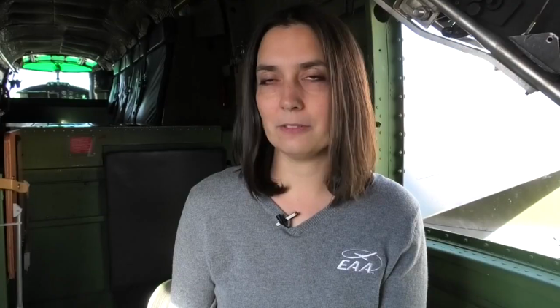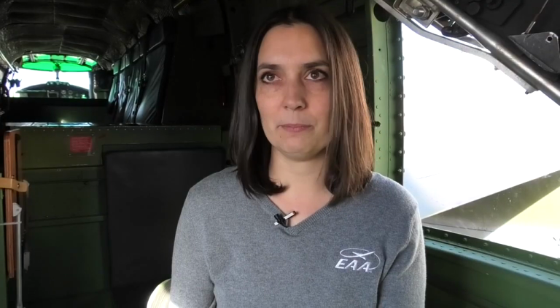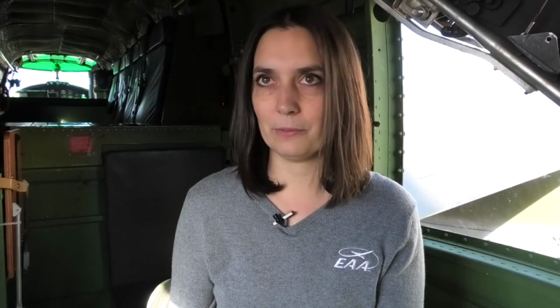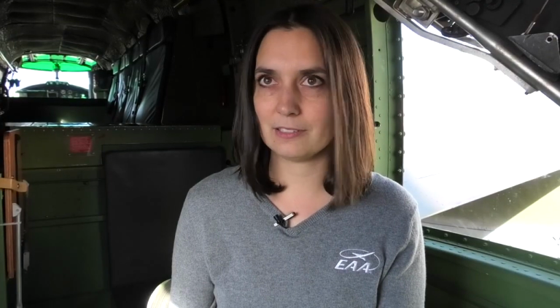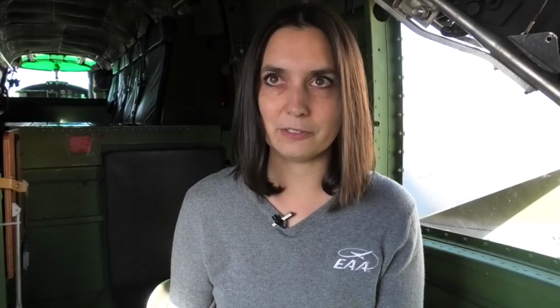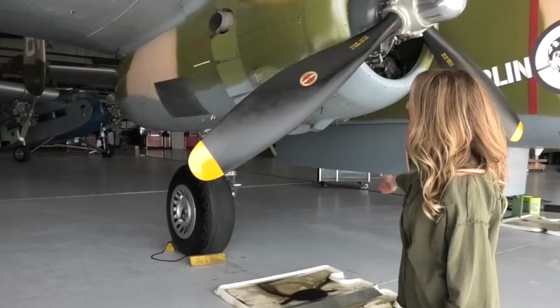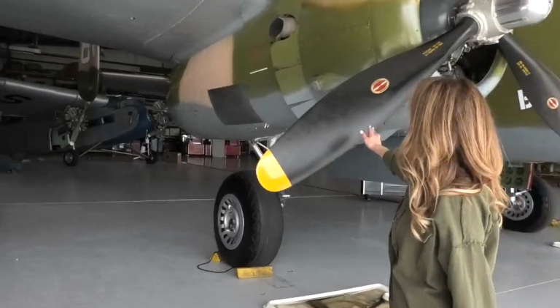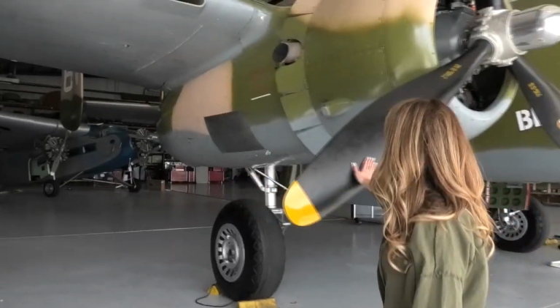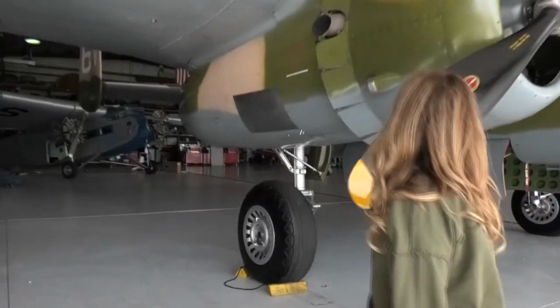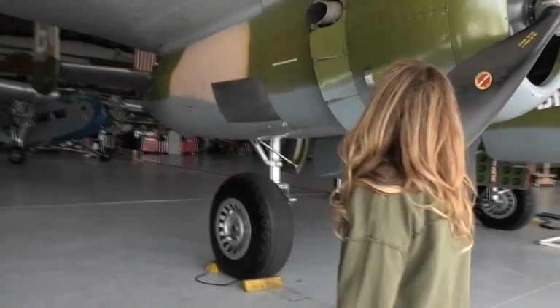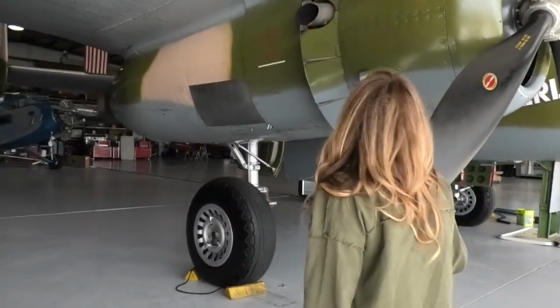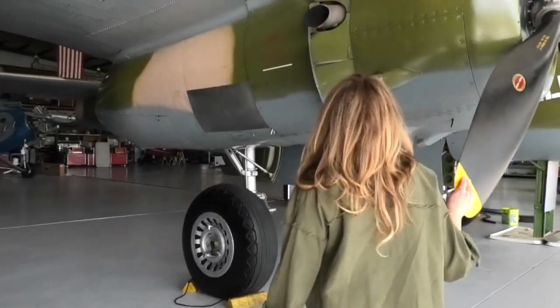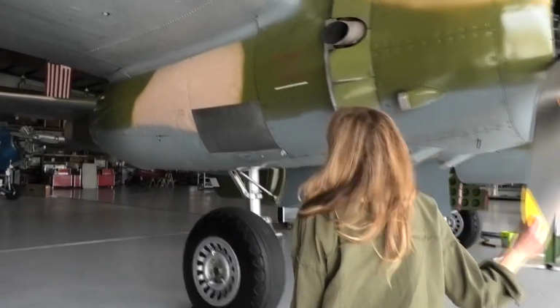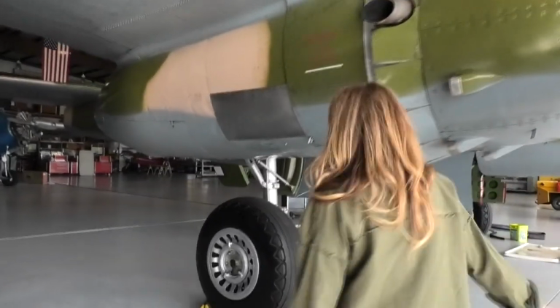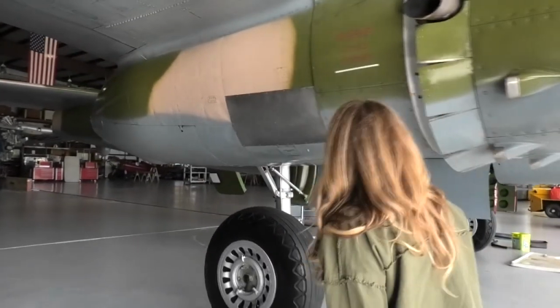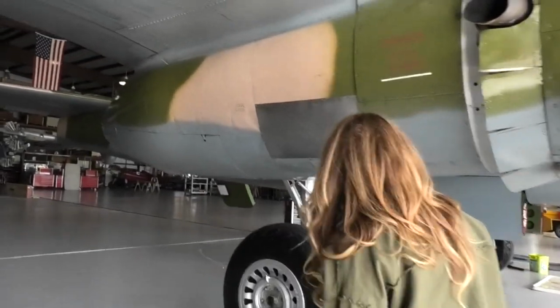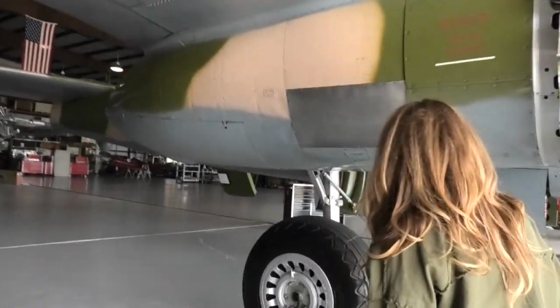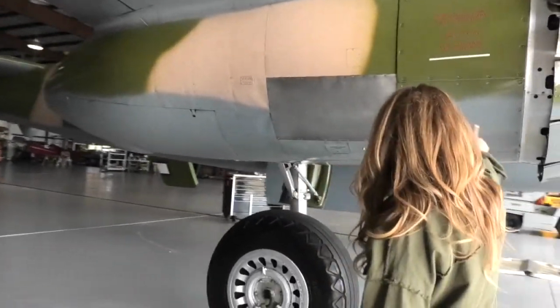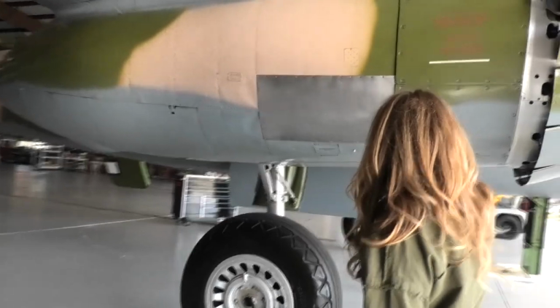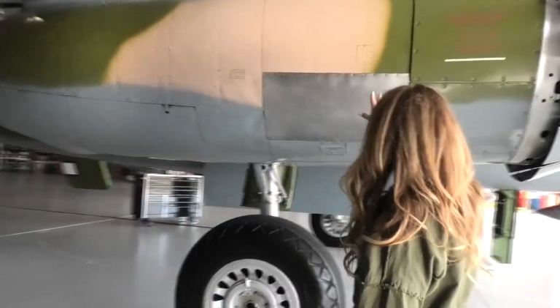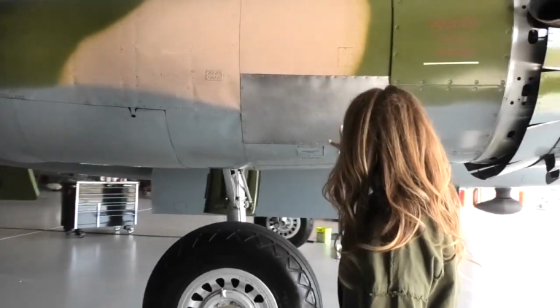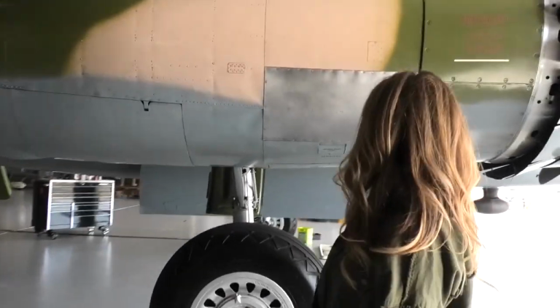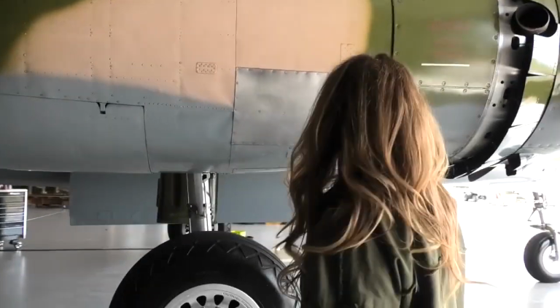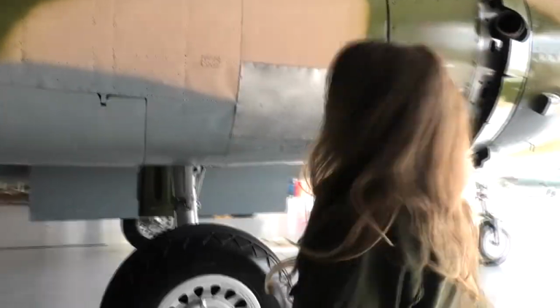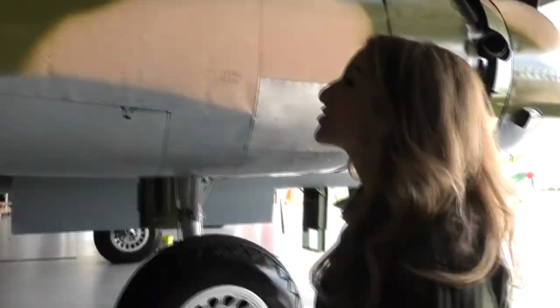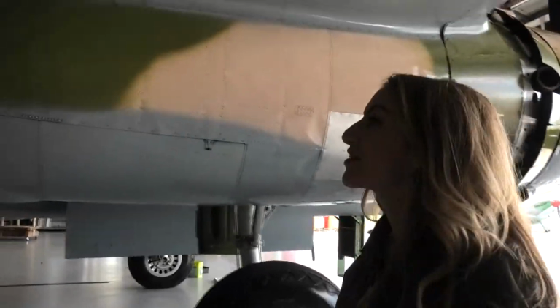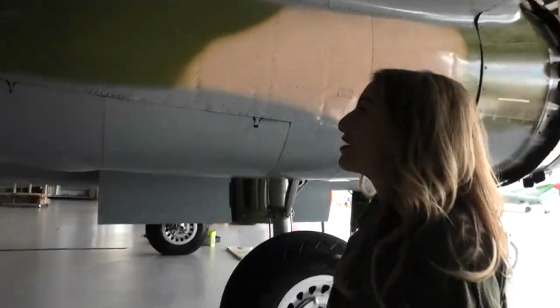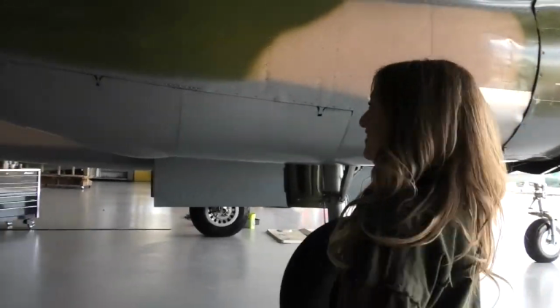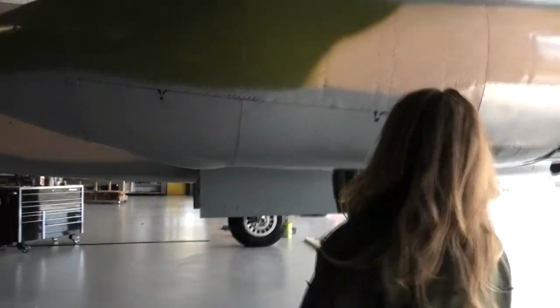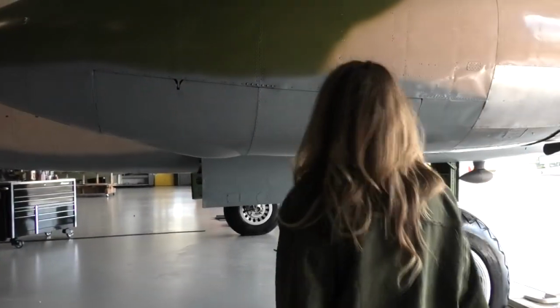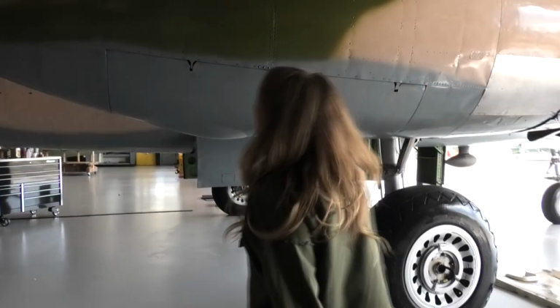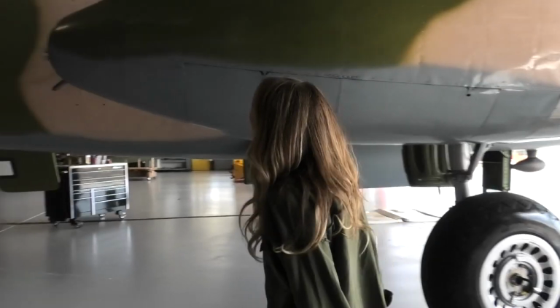Weber couldn't be happier with the way things turned out. The feeling is mutual for Nagin, who recently got to see the B-25 Berlin Express in person for the first time. Just seeing it in real life really made the whole process come together and made it feel real.